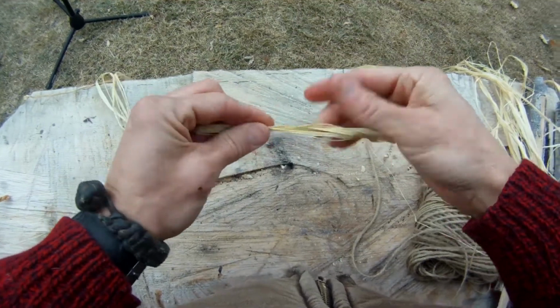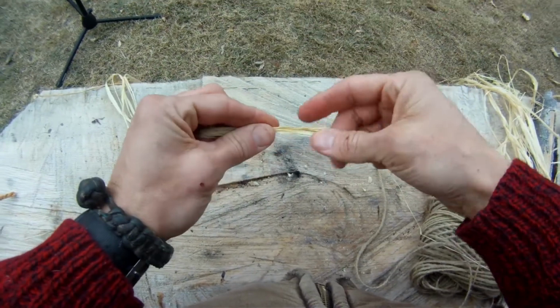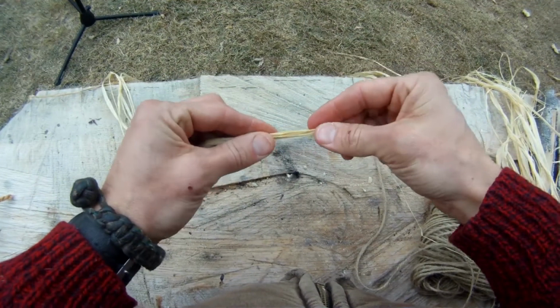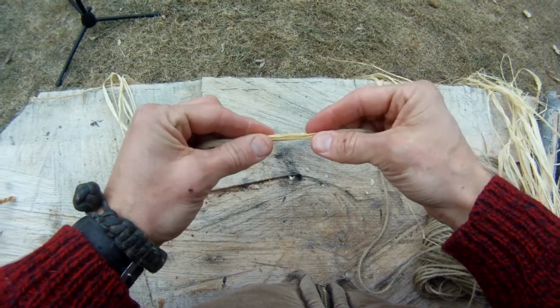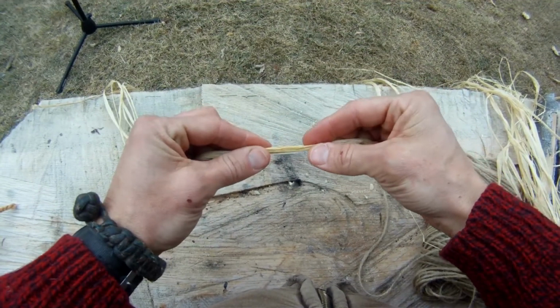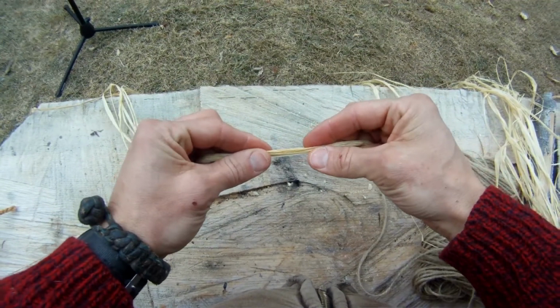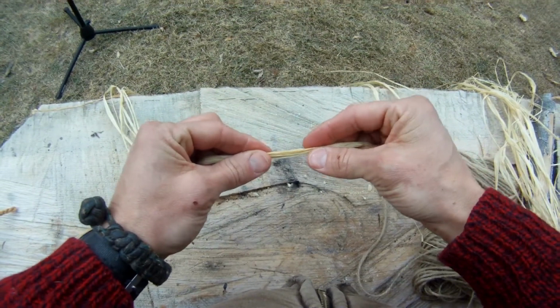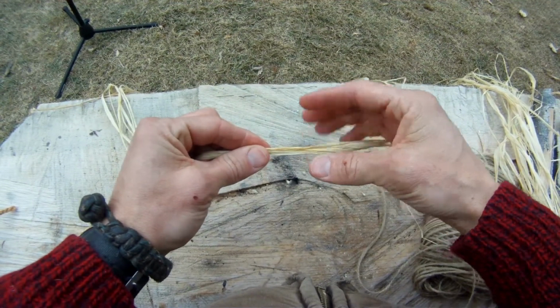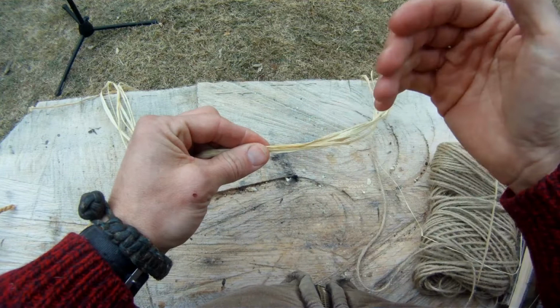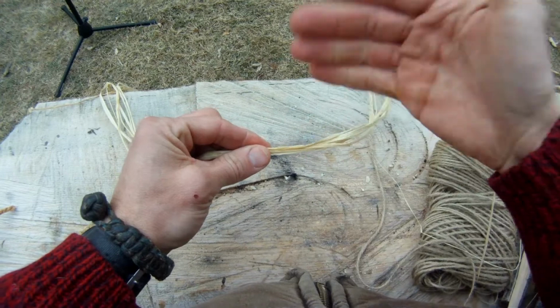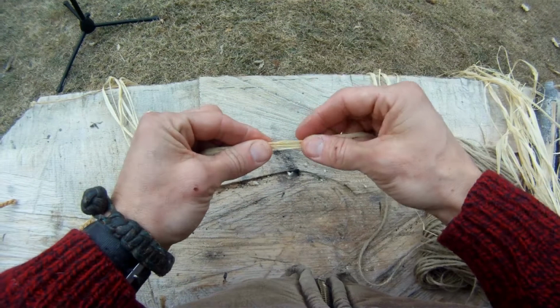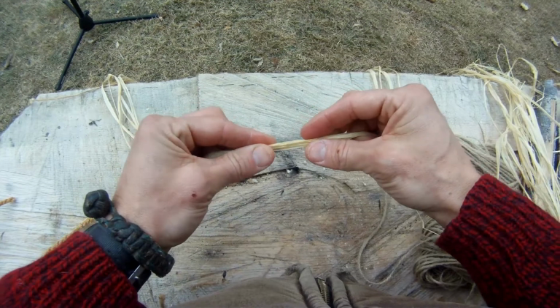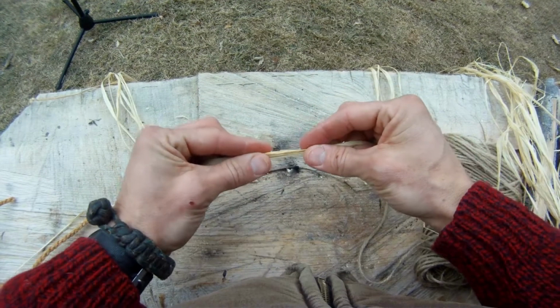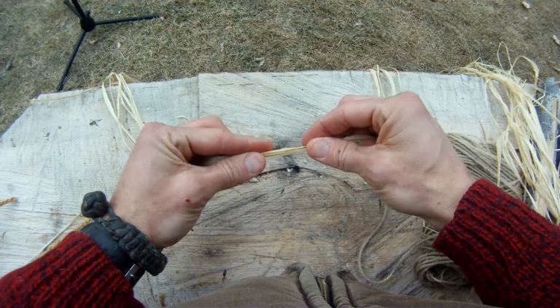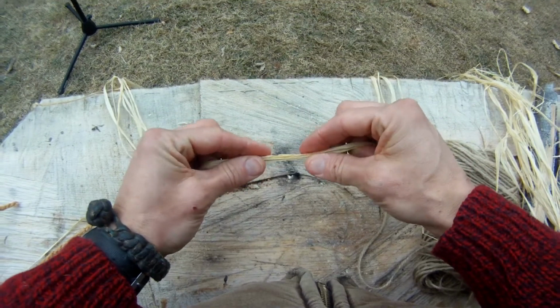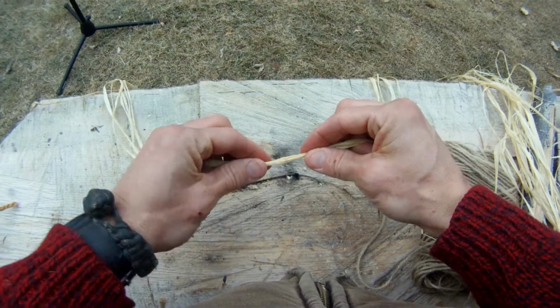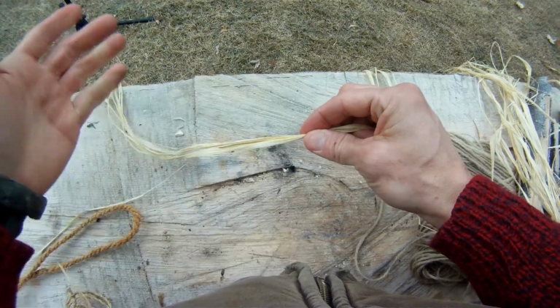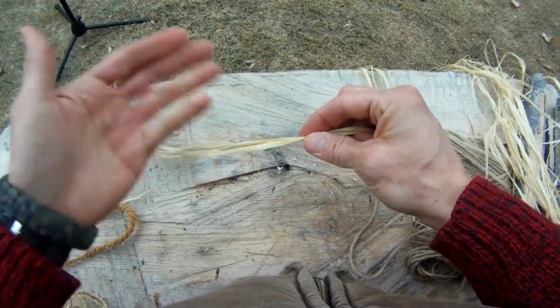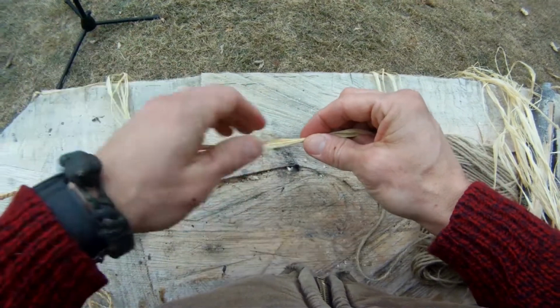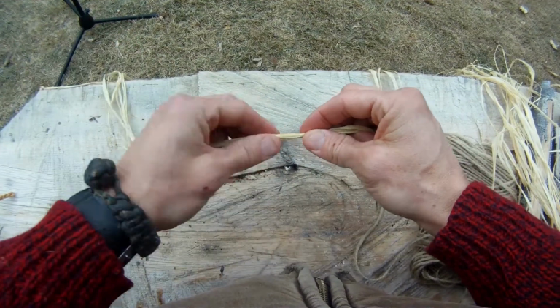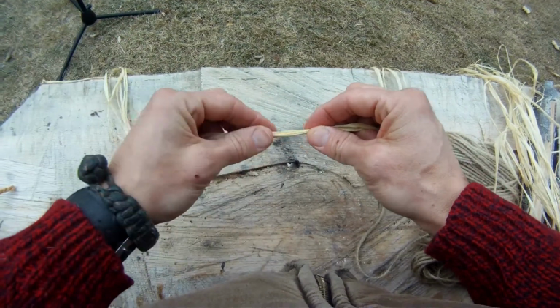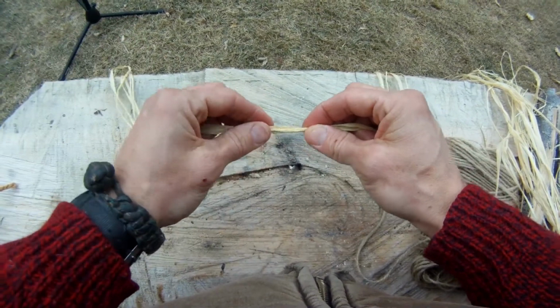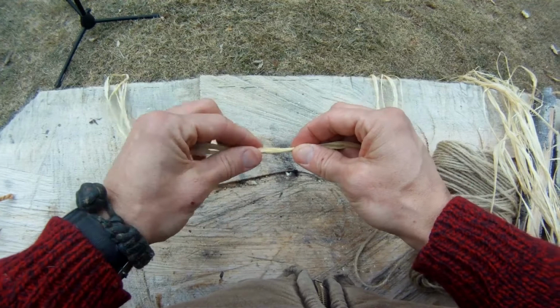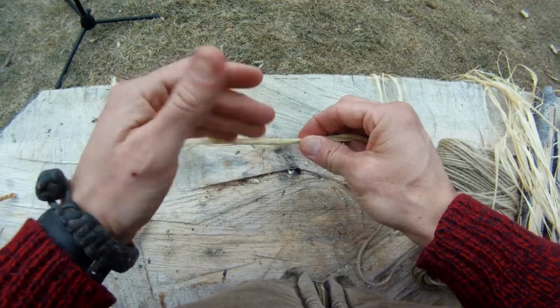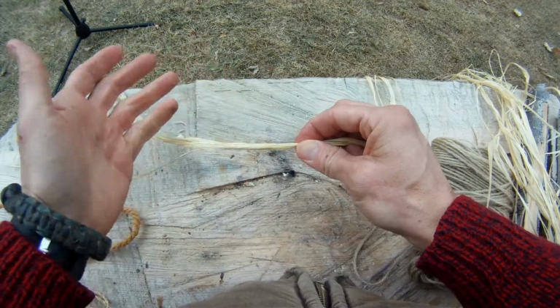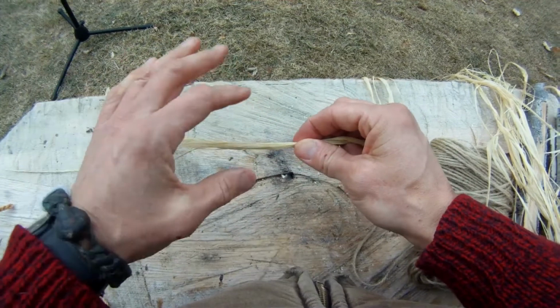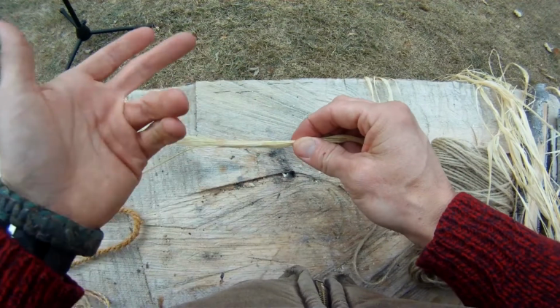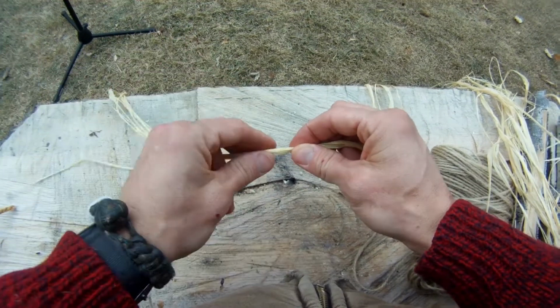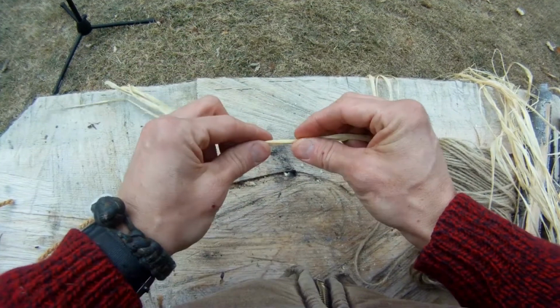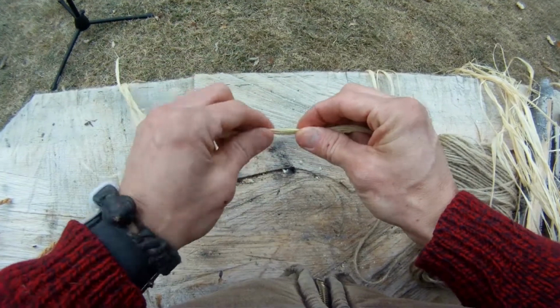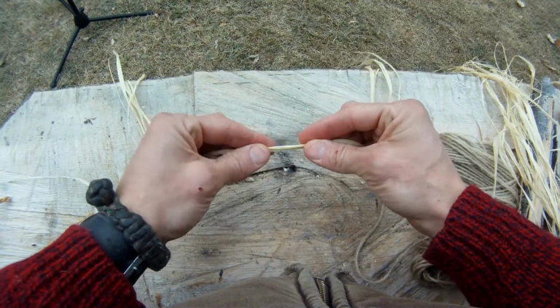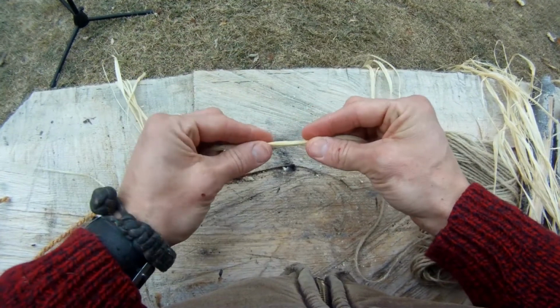I'm right-handed, so I'm going to demonstrate and explain this from a right-handed perspective. If you're left-handed, you need to learn it this way, or it's also a pretty quick flip to go back and do it the other way.